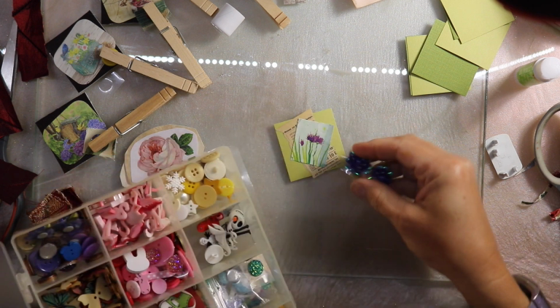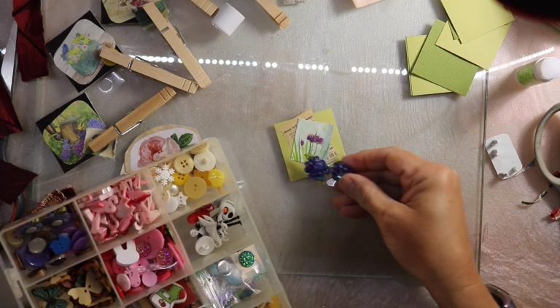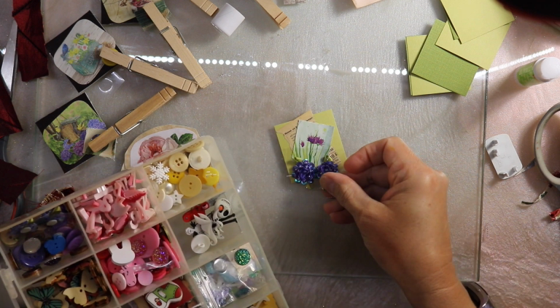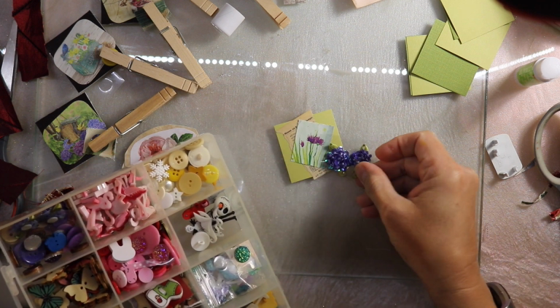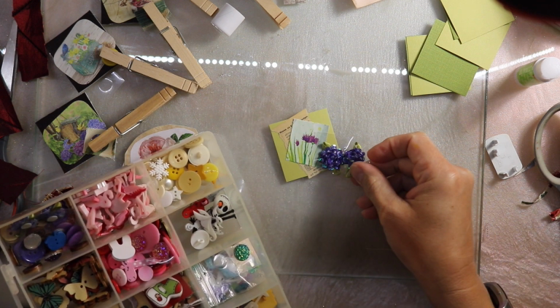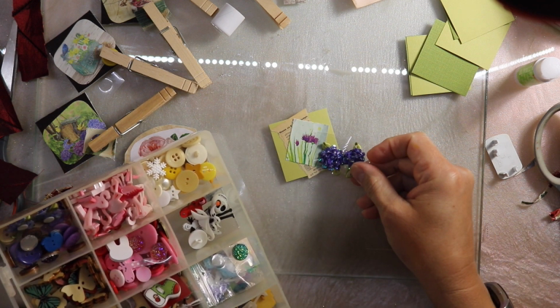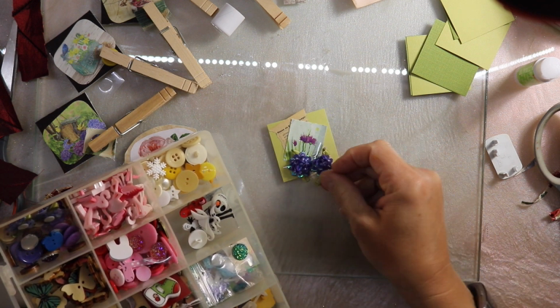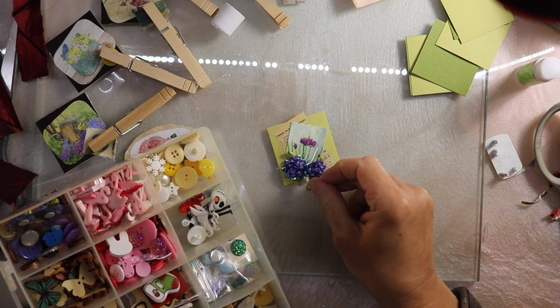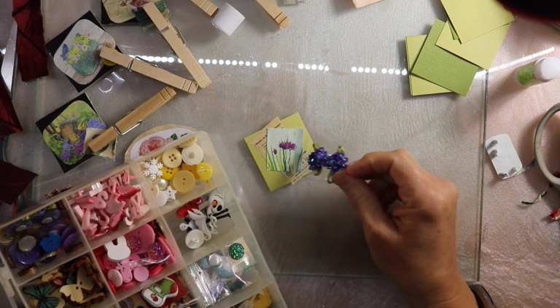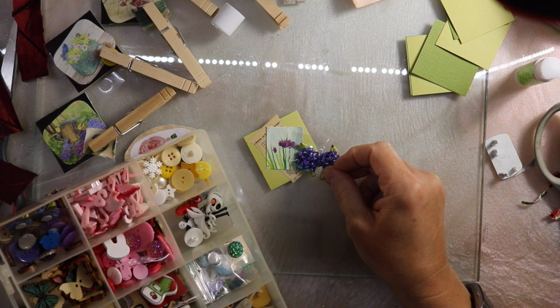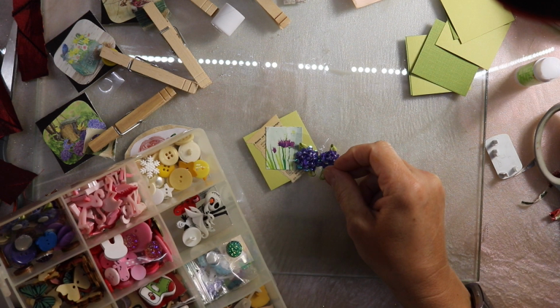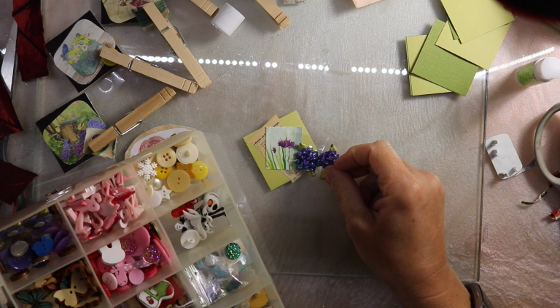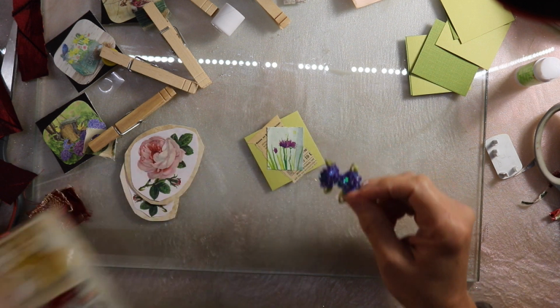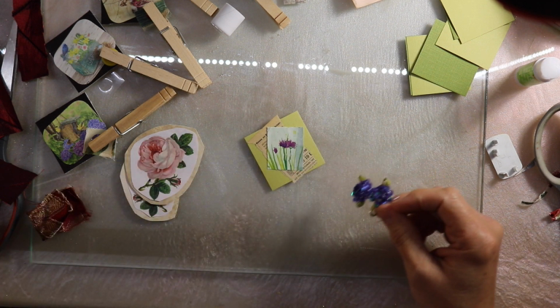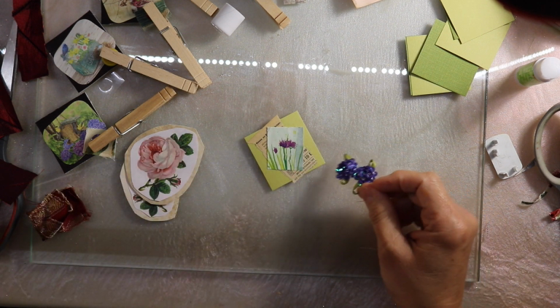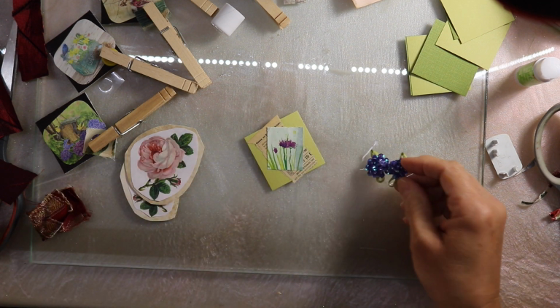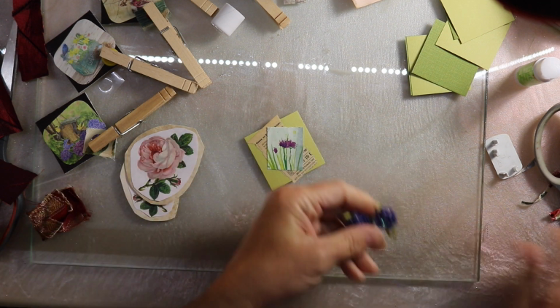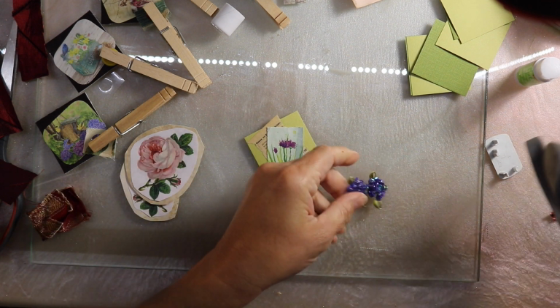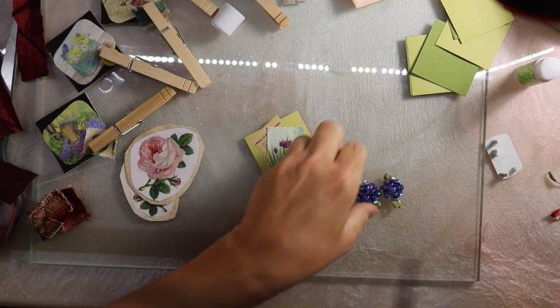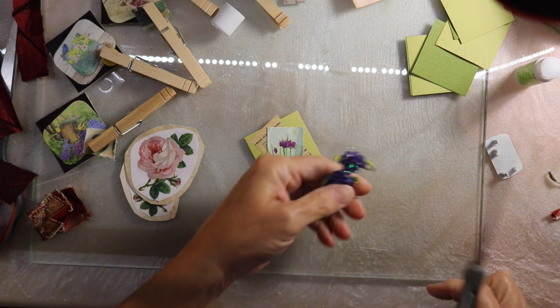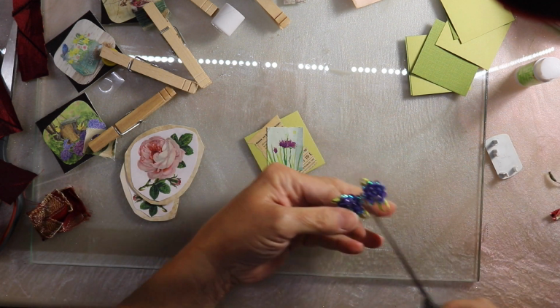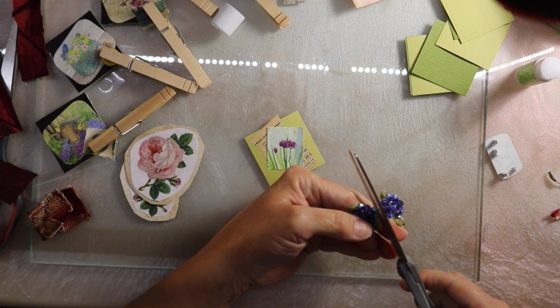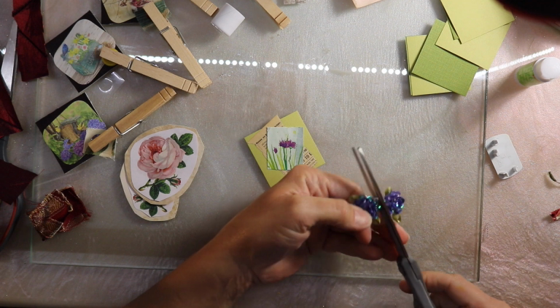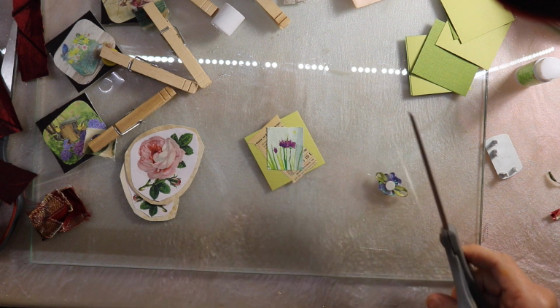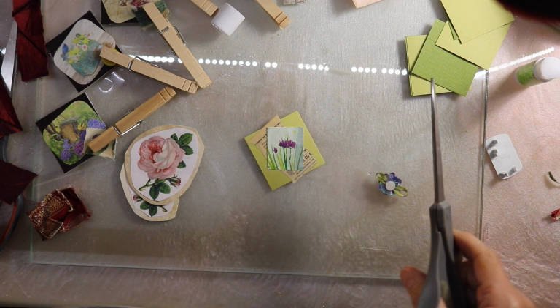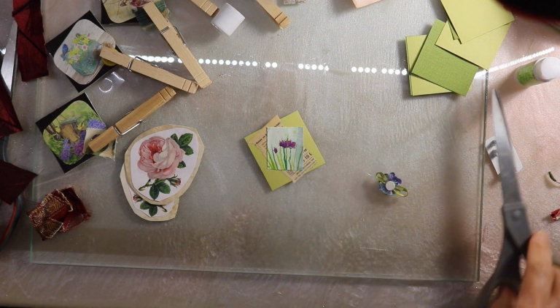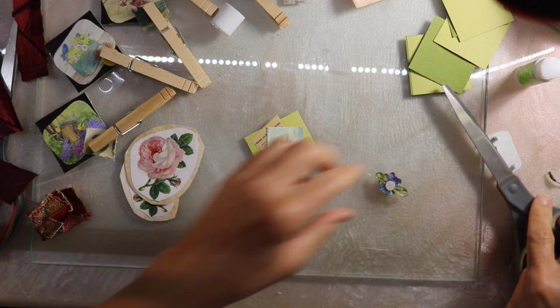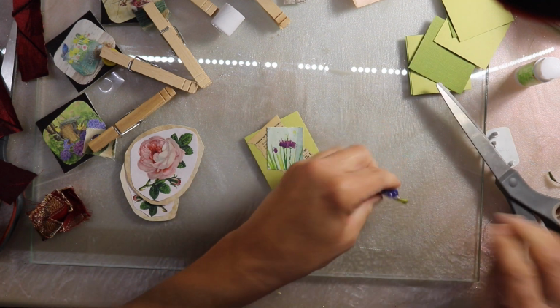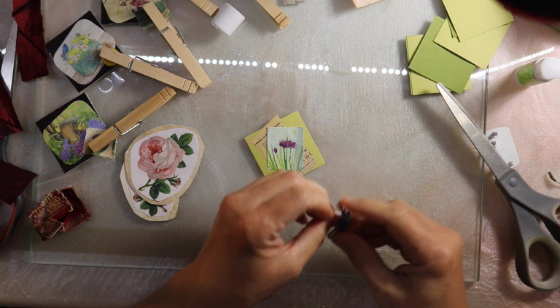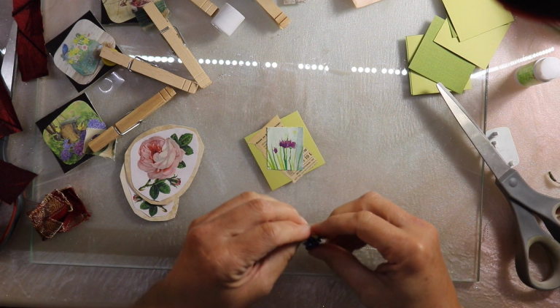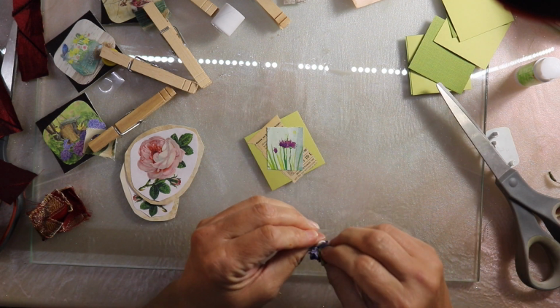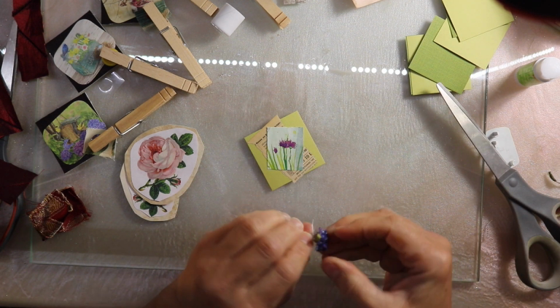This piece is still a little too simple for my liking, so I'm going to try to find something that will look nice on here. I think one of these purple flowers is going to work very well.